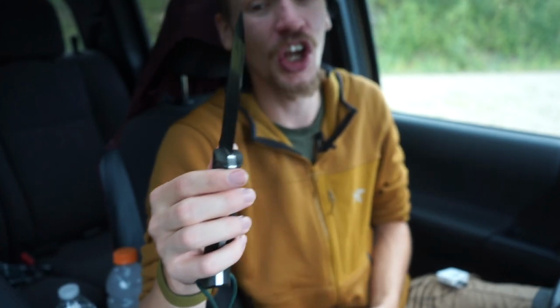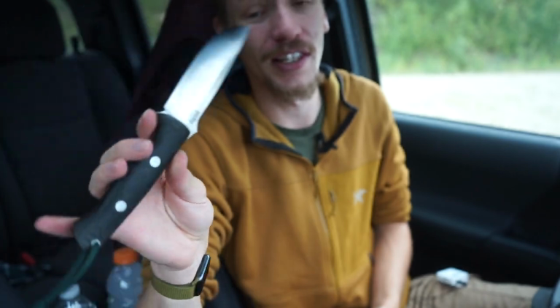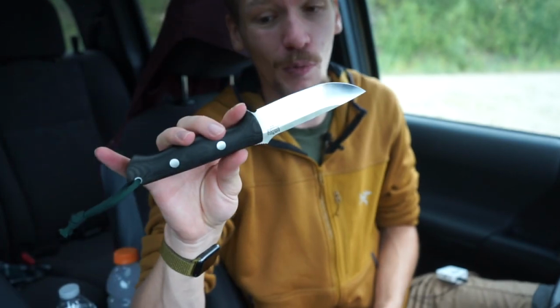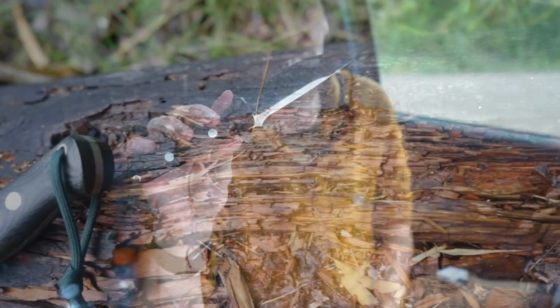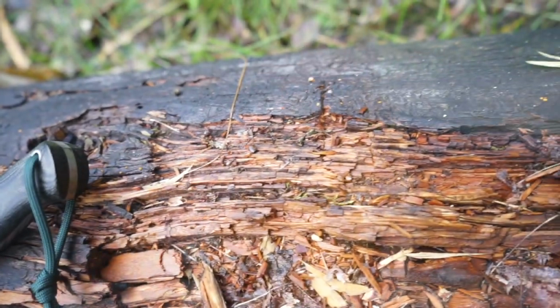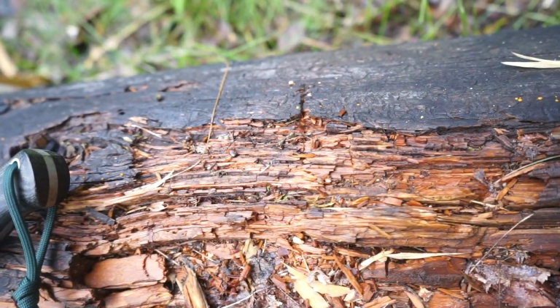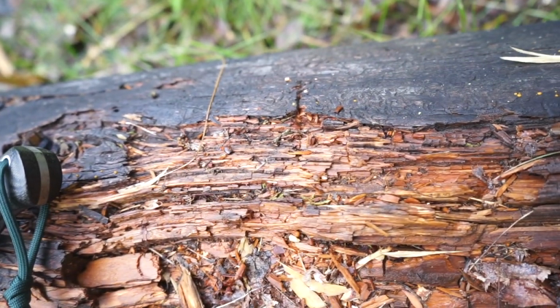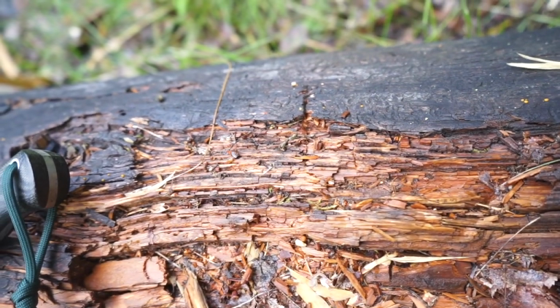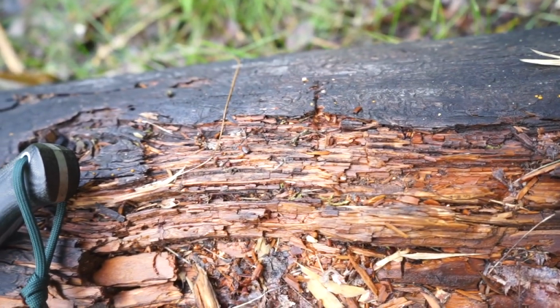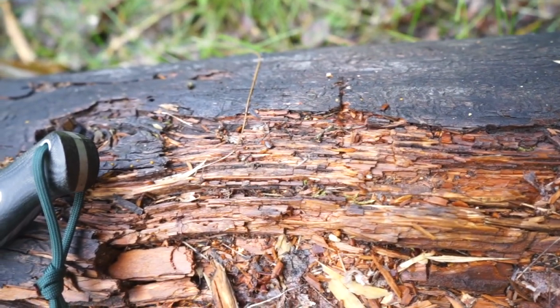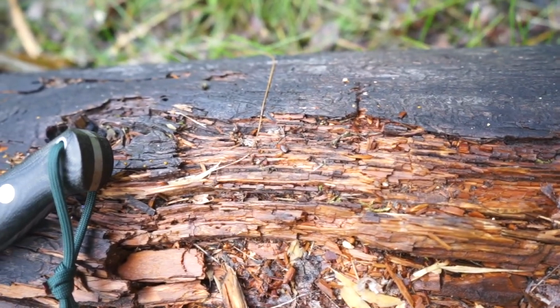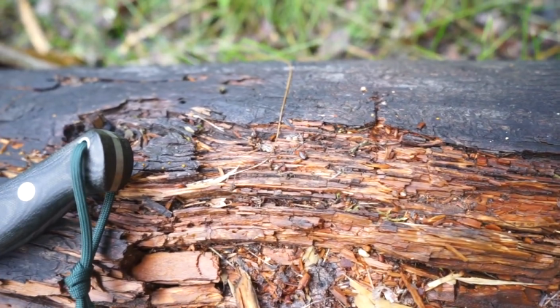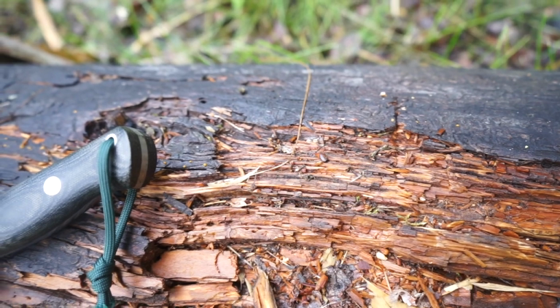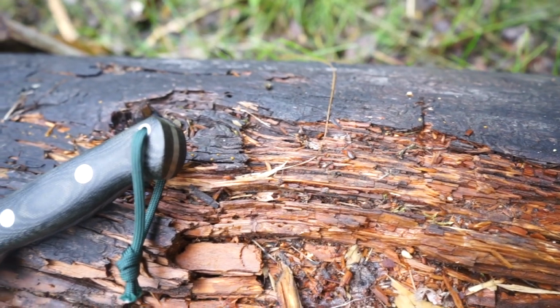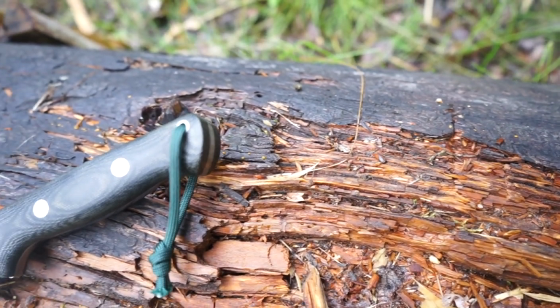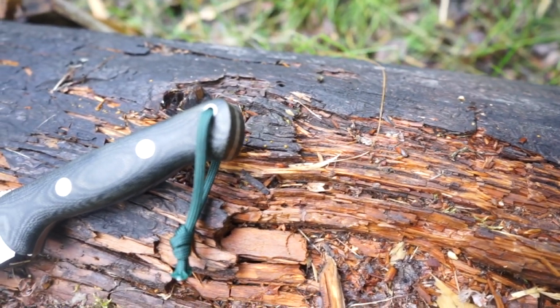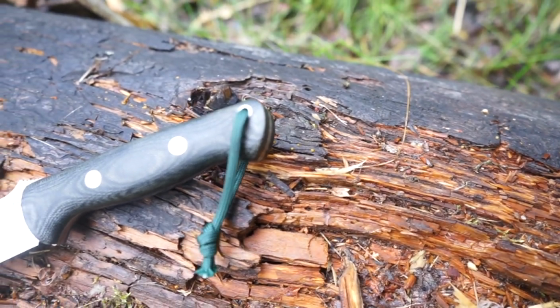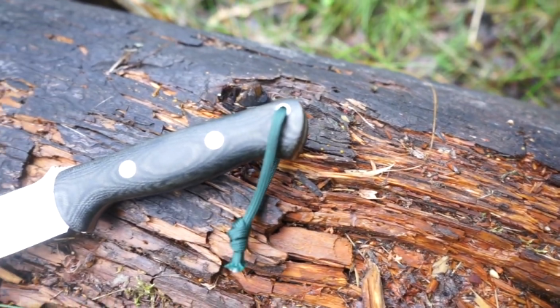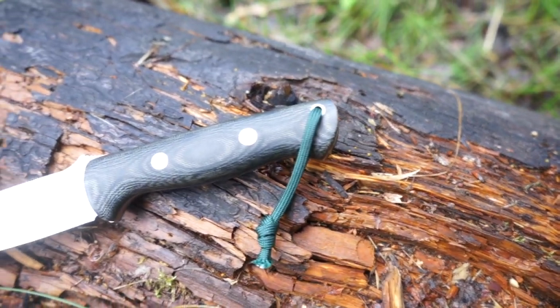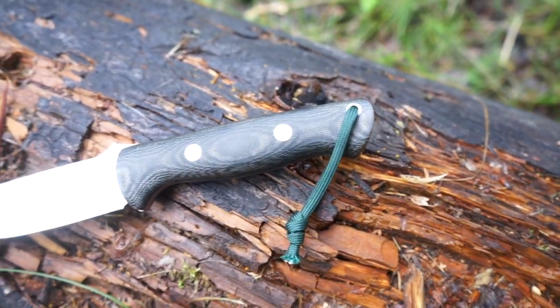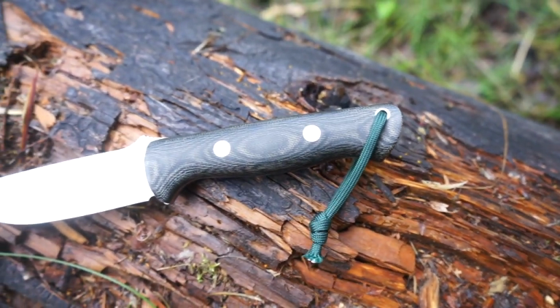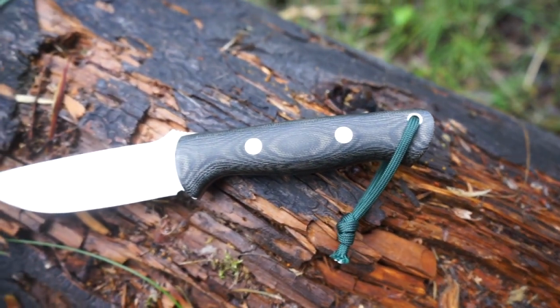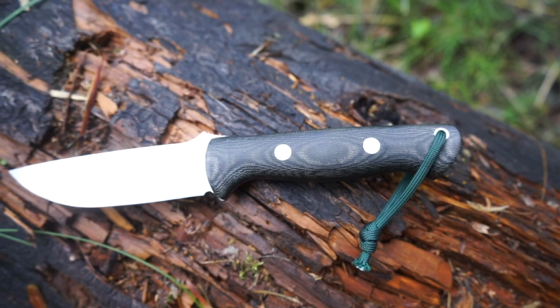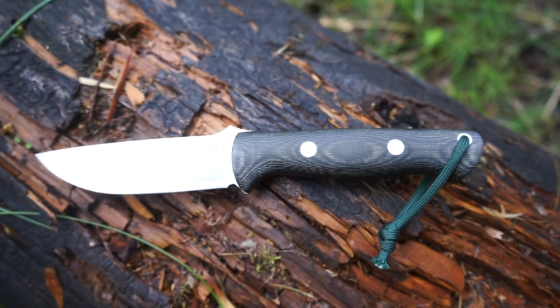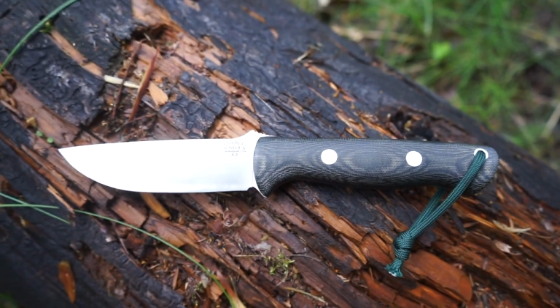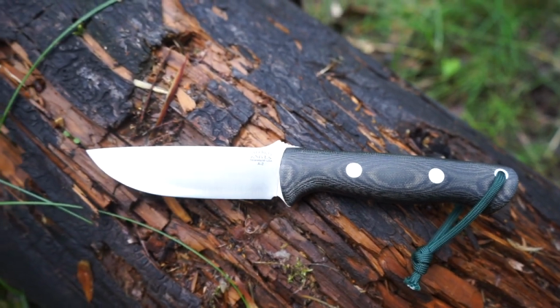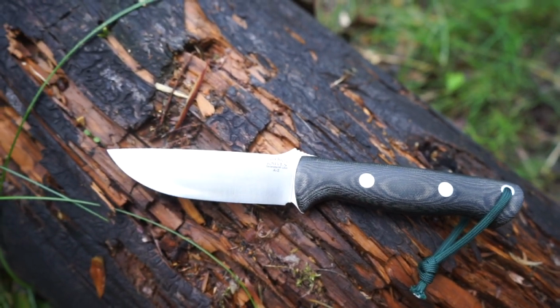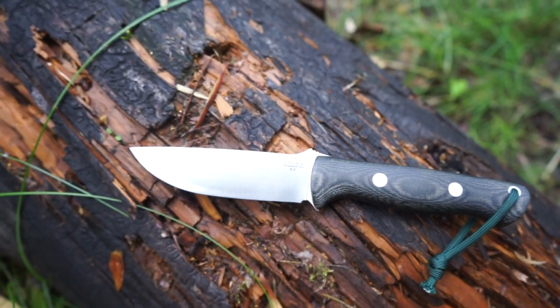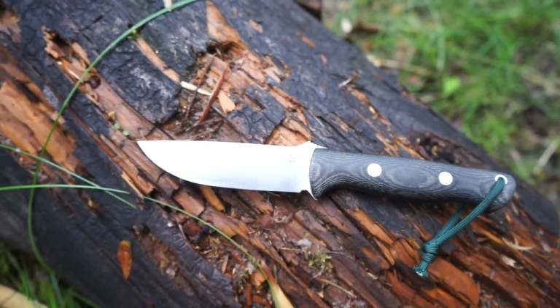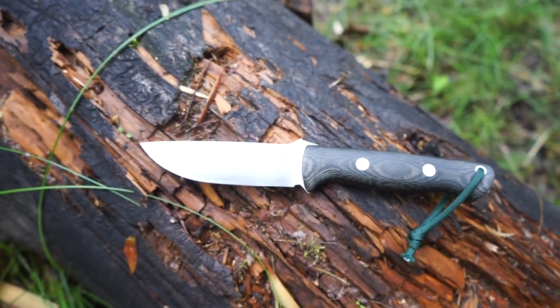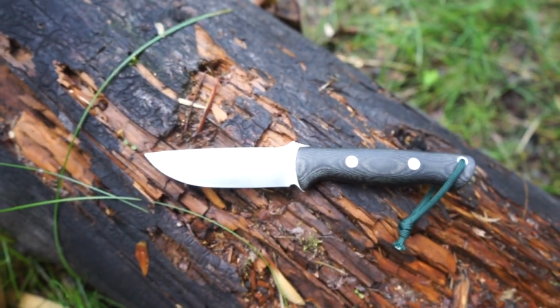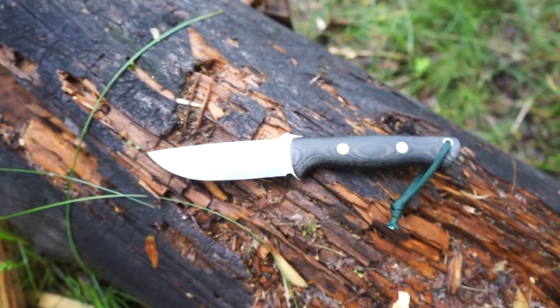This knife has more than a decade of history on it, and while you can get them in many different offerings and options, the Core Classic A2 version of the Bravo 1 still remains a very valiant and very capable knife.